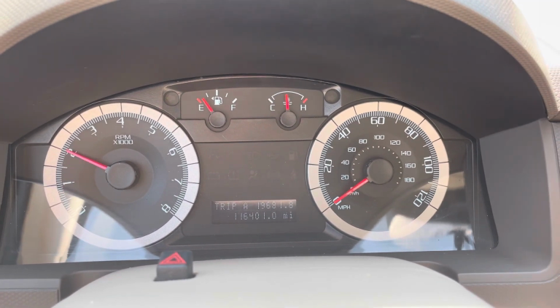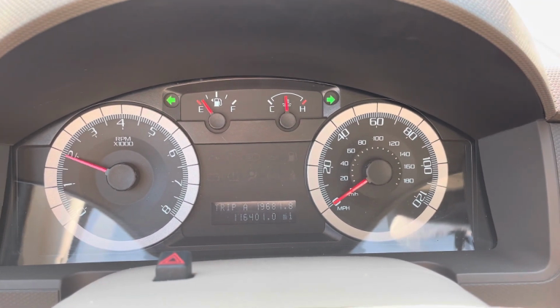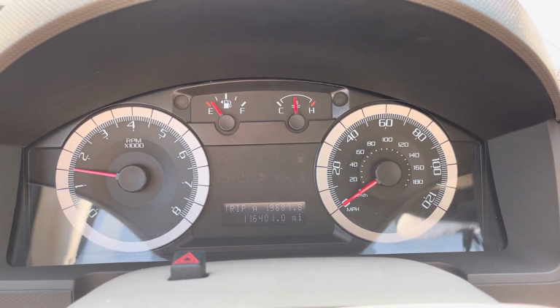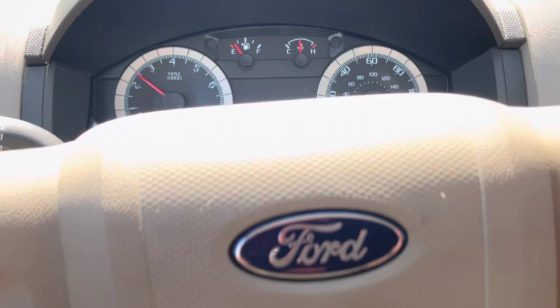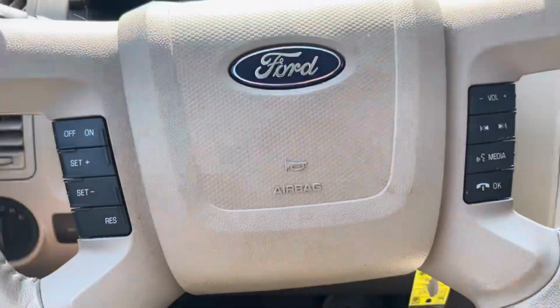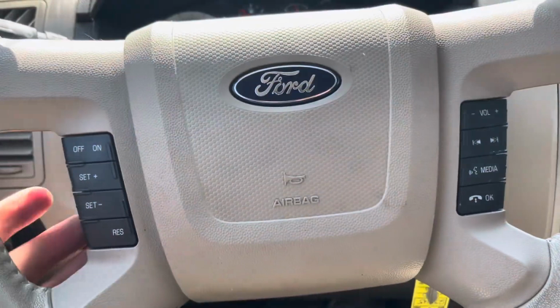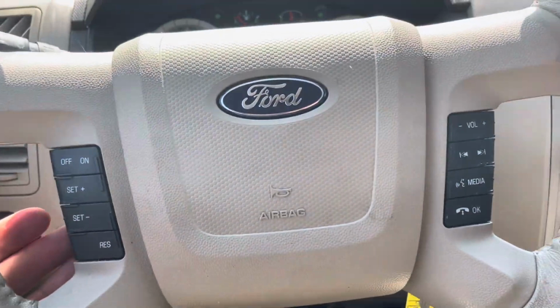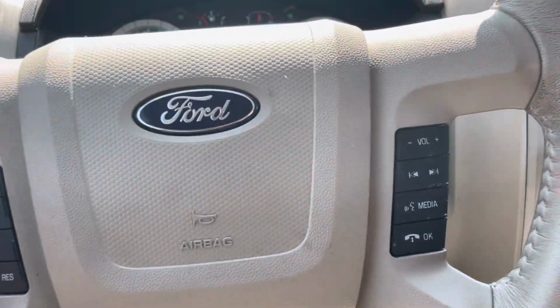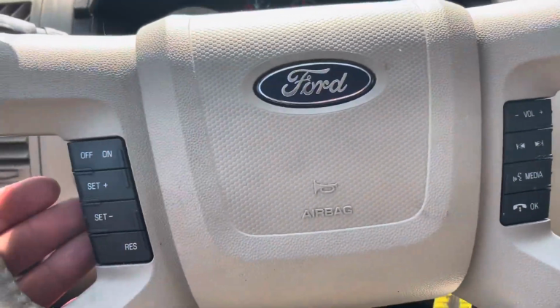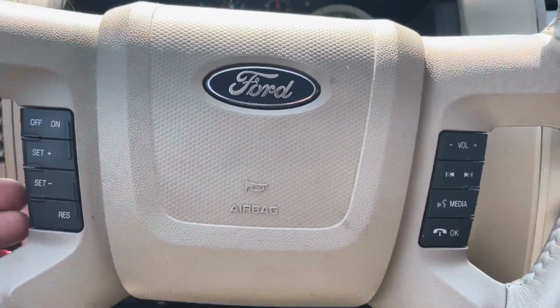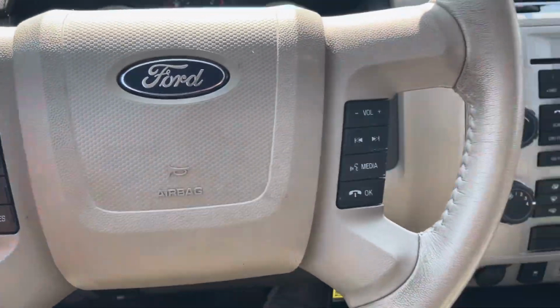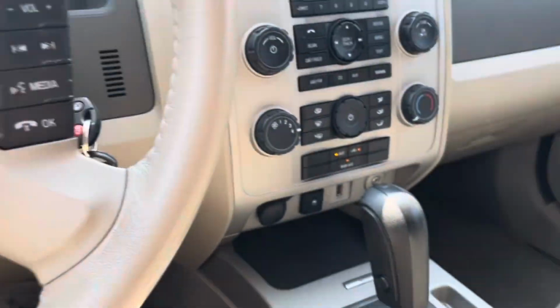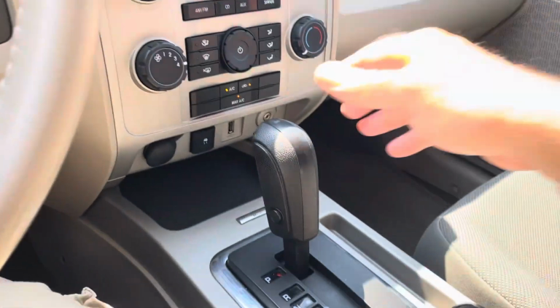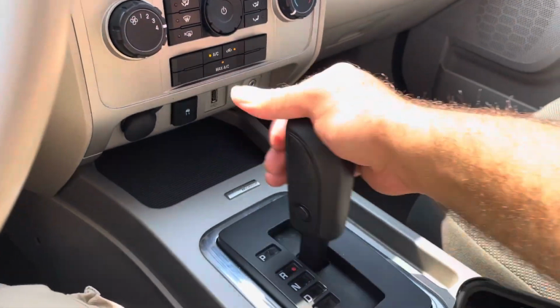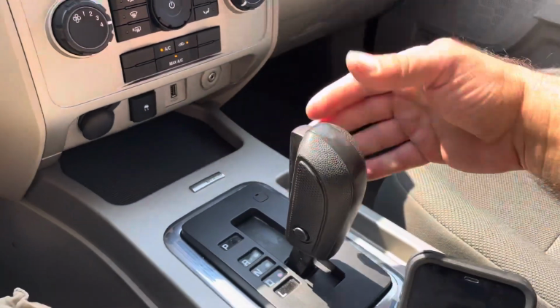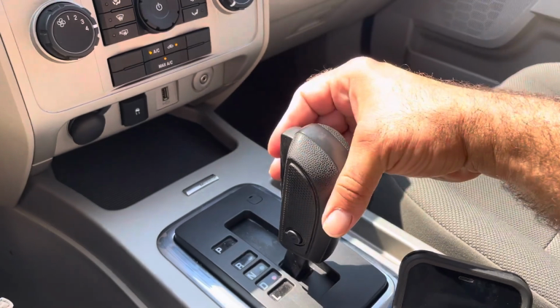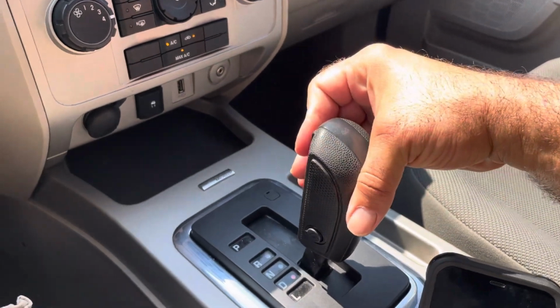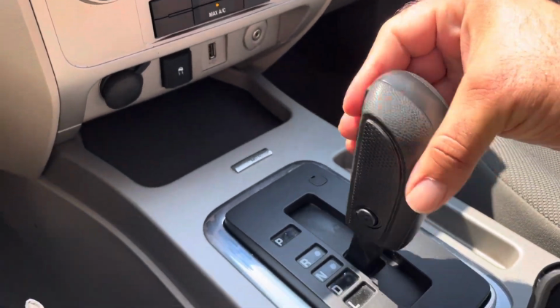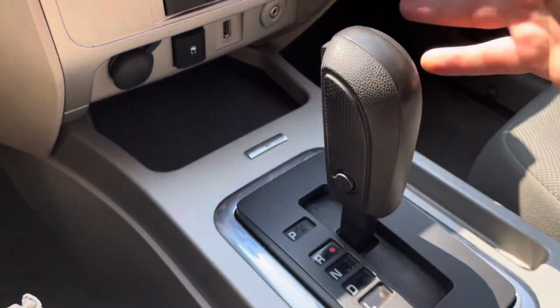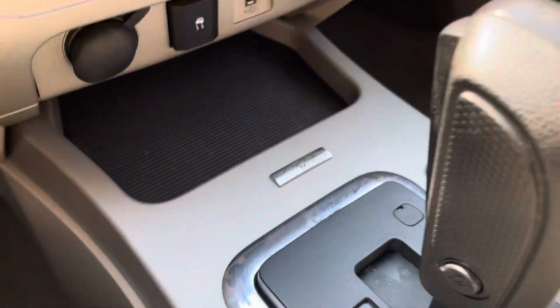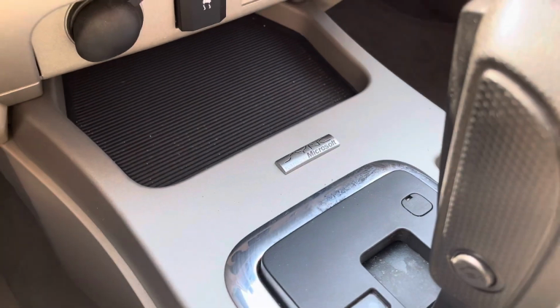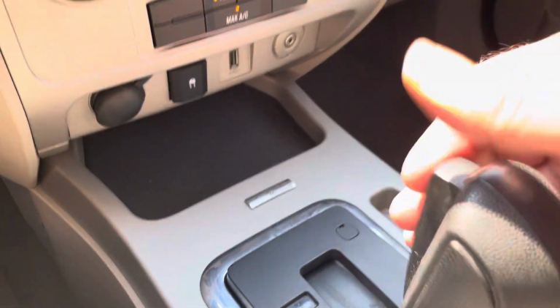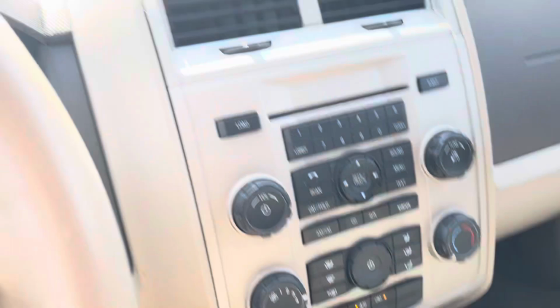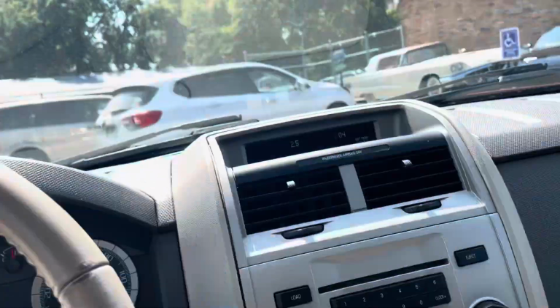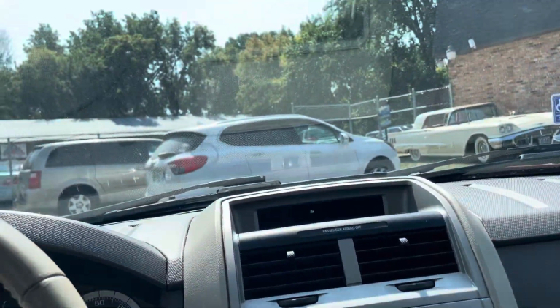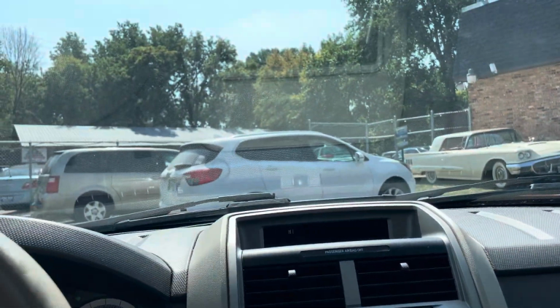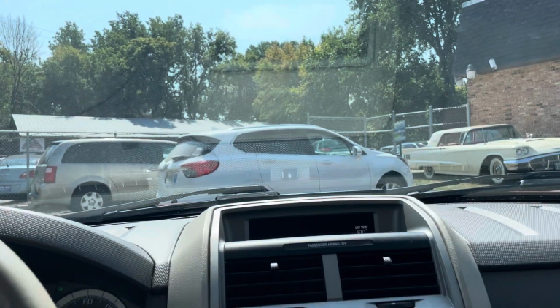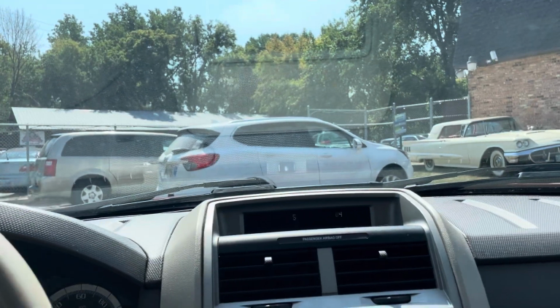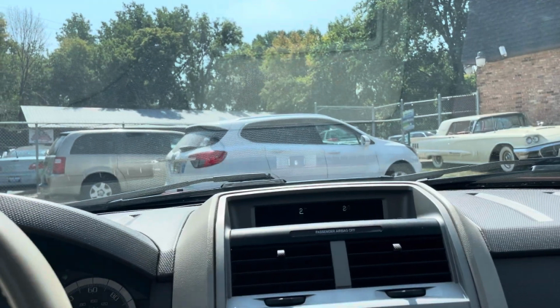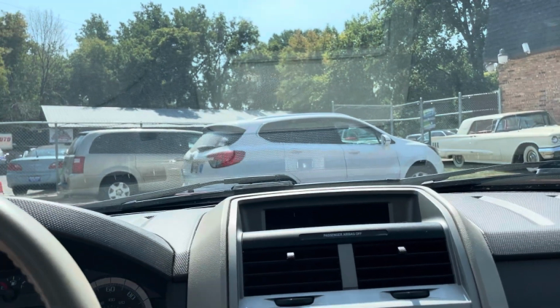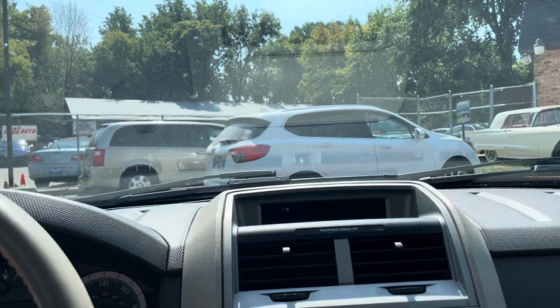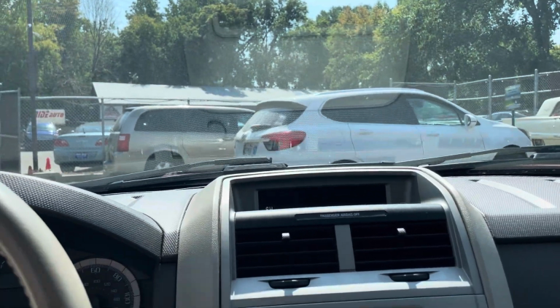No misfire, no hesitation. You have steering audio controls, cruise control, tilt. Automatic transmission goes from gear to gear without any delays. You have Sync Microsoft — download all your music into the vehicle. Now let's take you on a short drive.